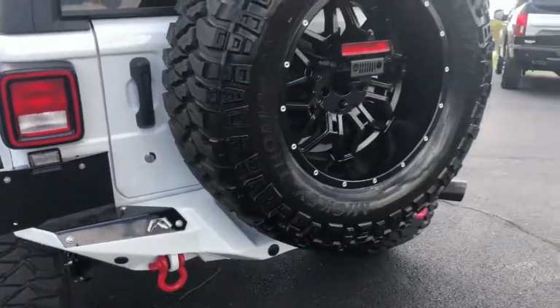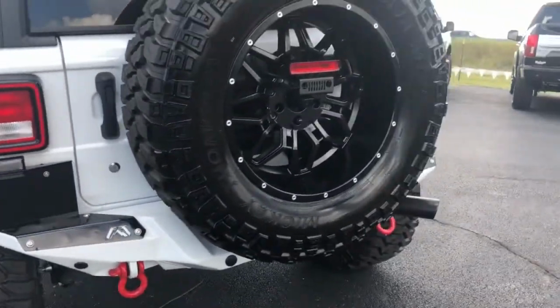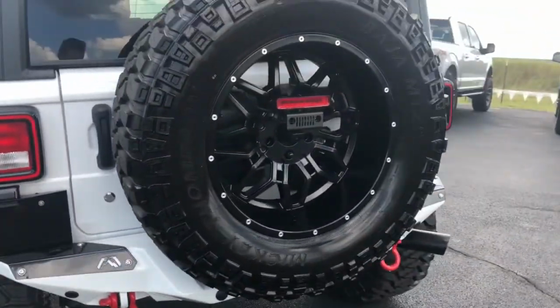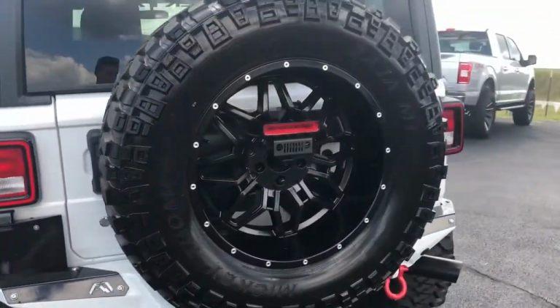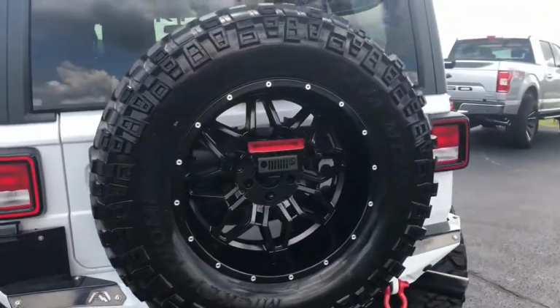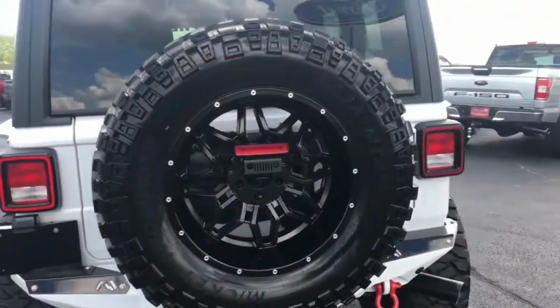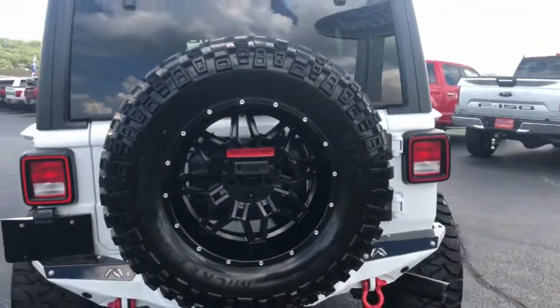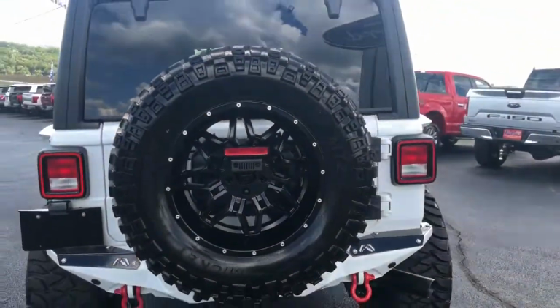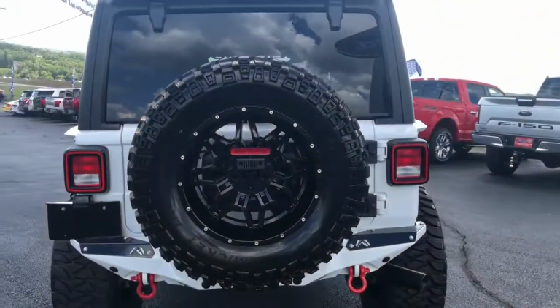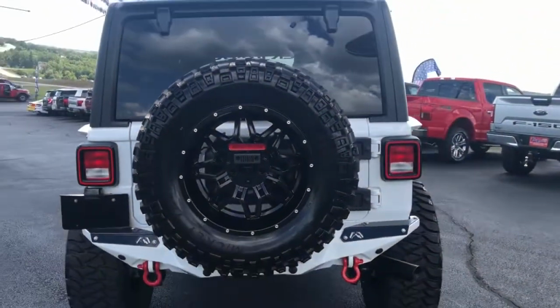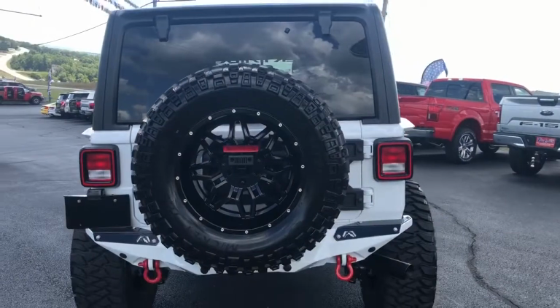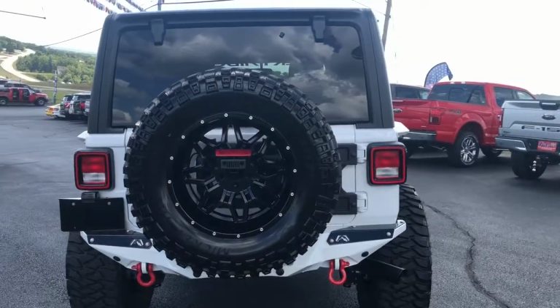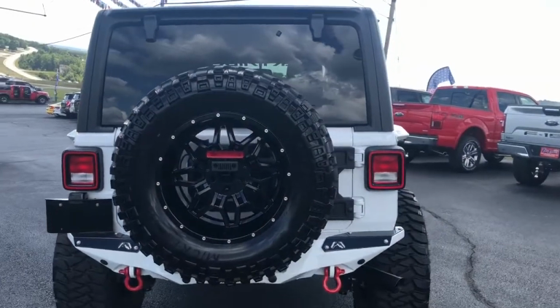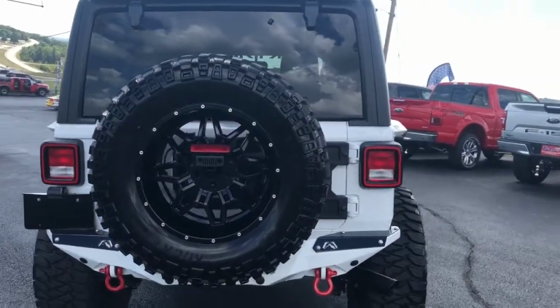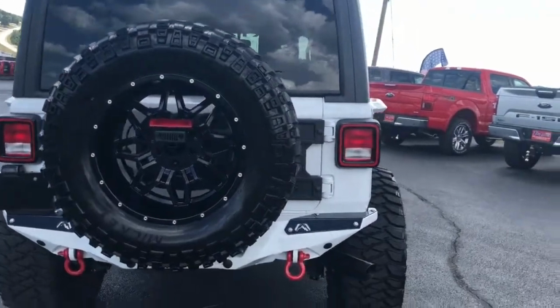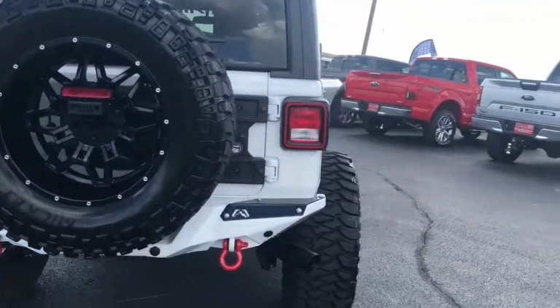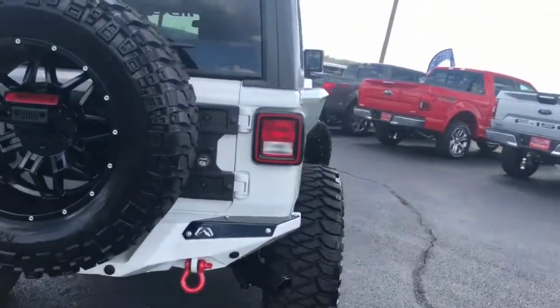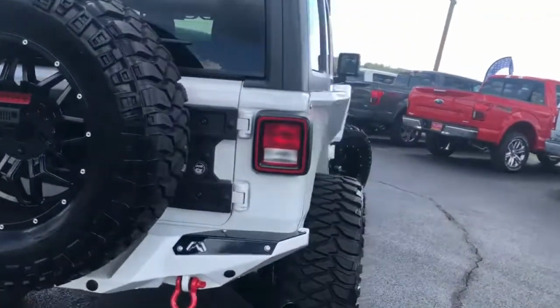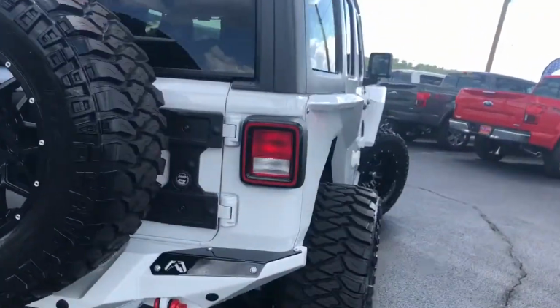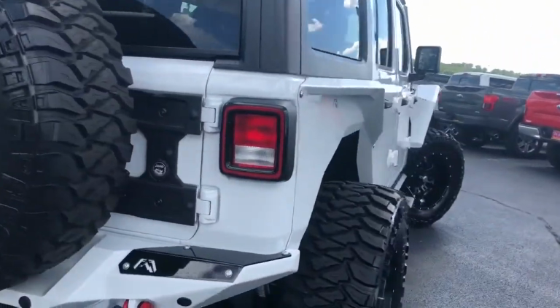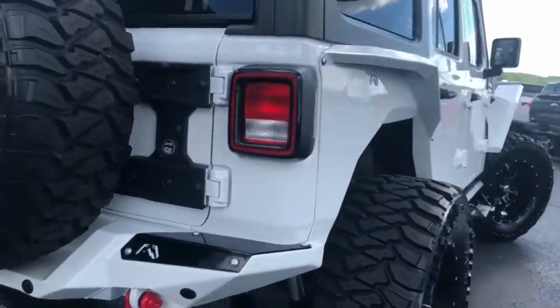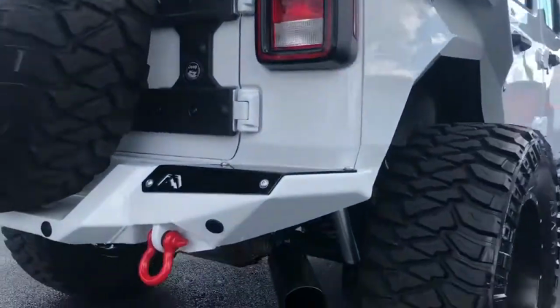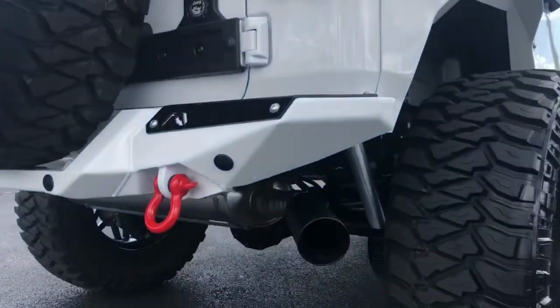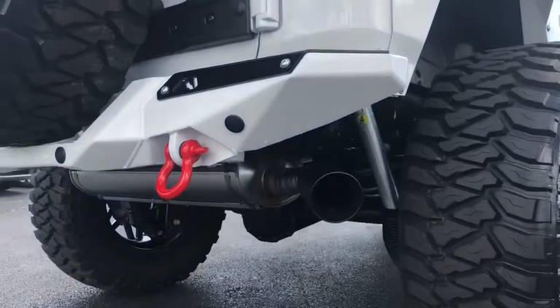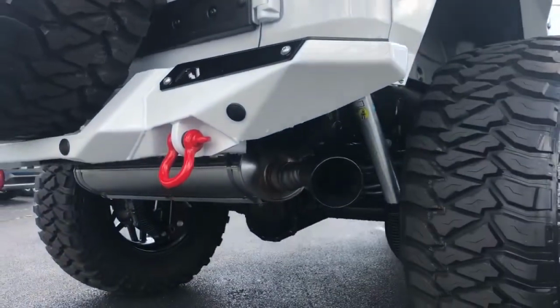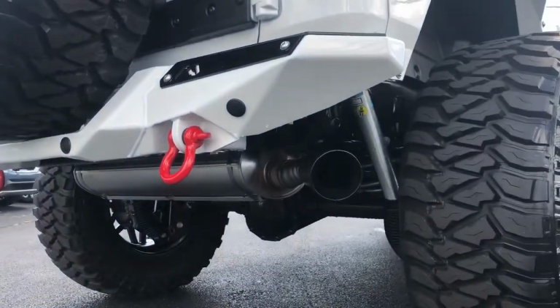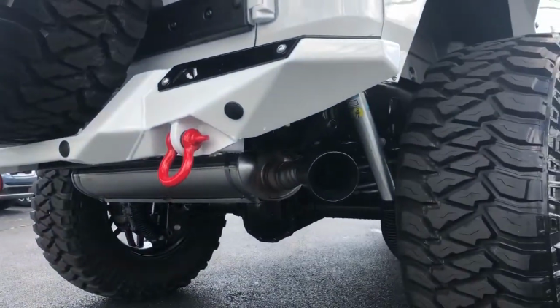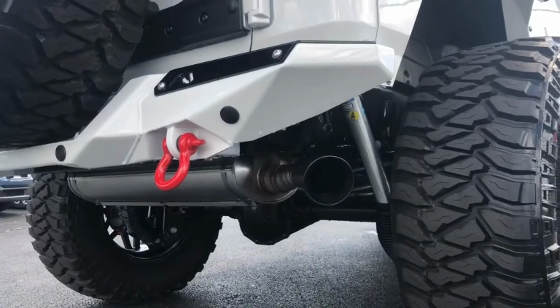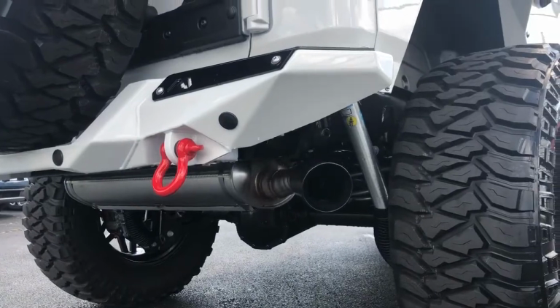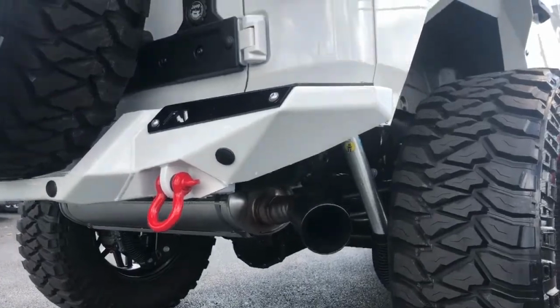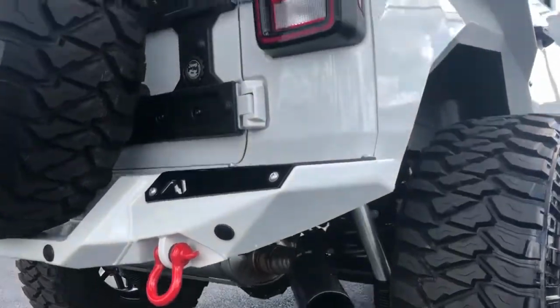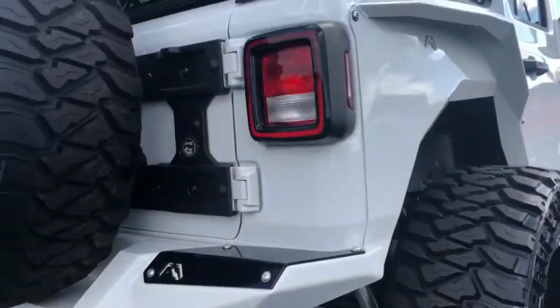Full spare tire, and of course on these new ones it does have a backup camera. This one does have Flowmaster exhaust with the black ceramic tip.